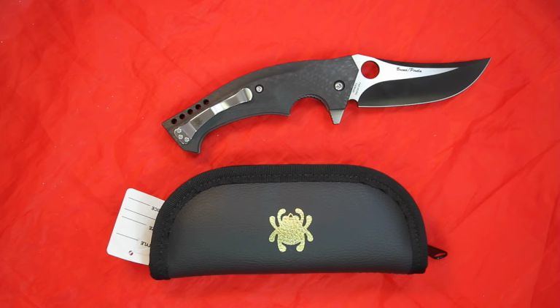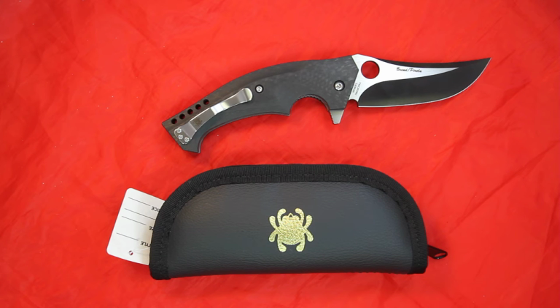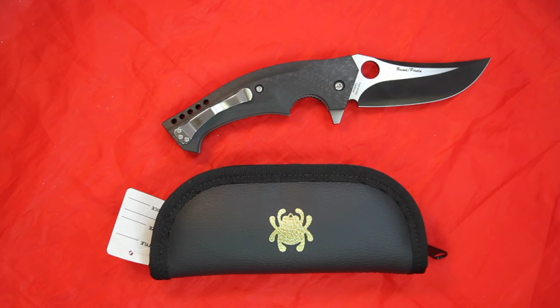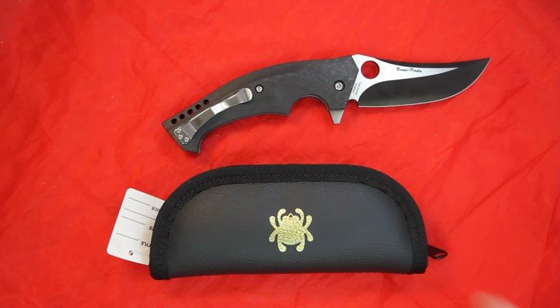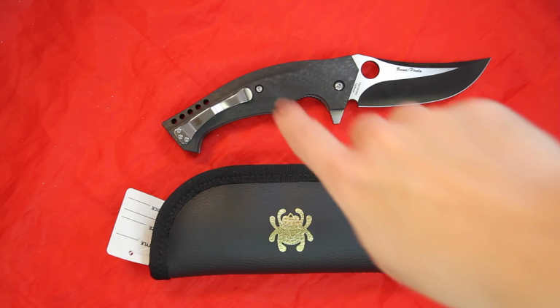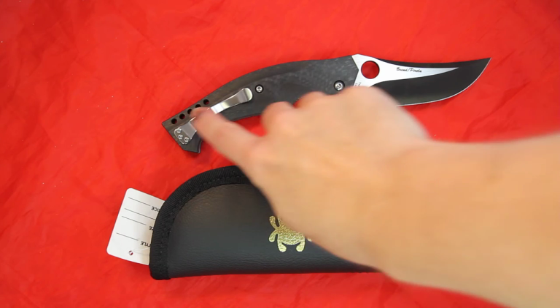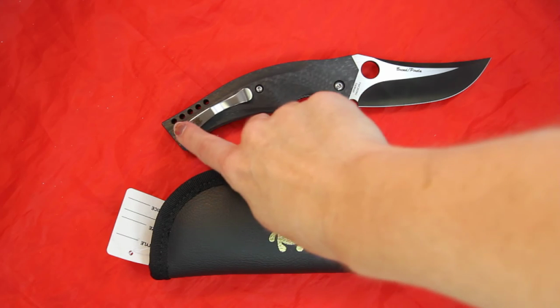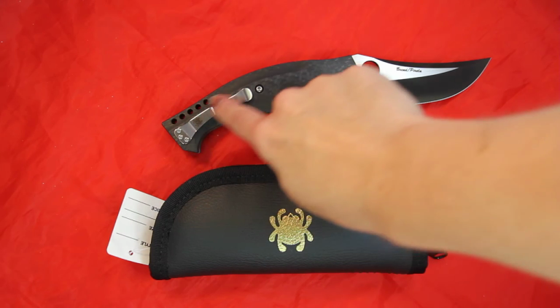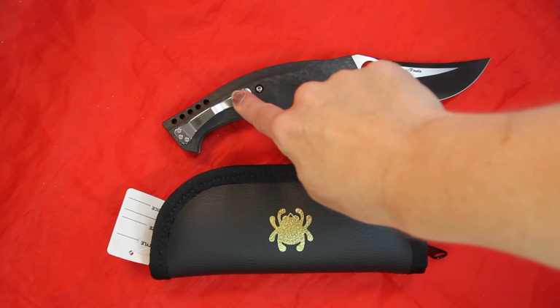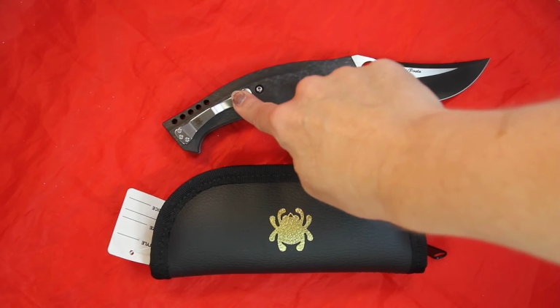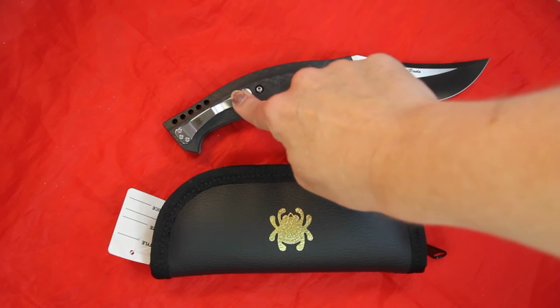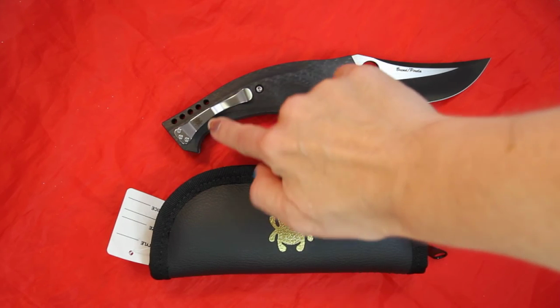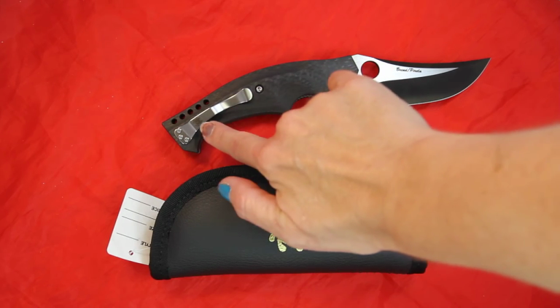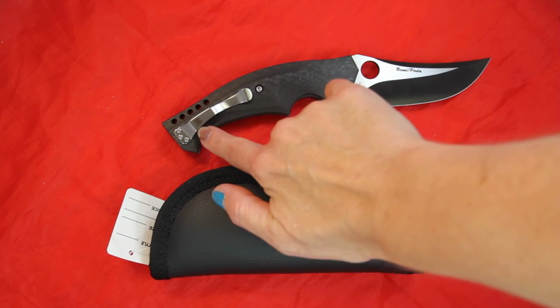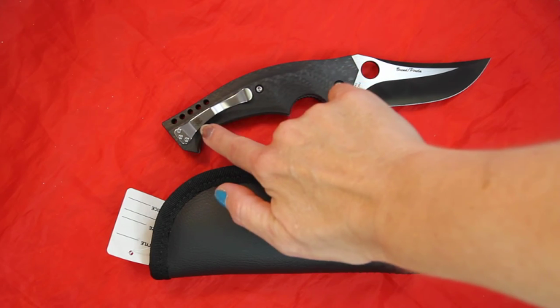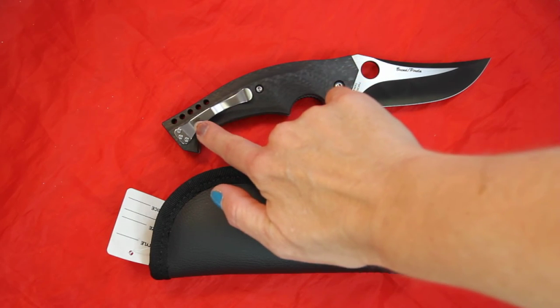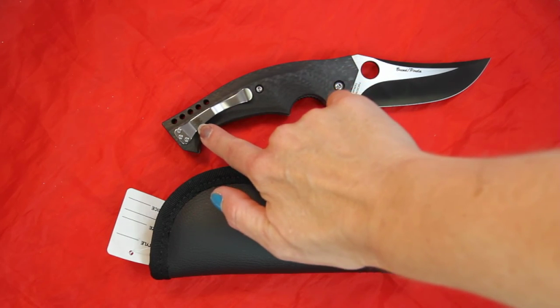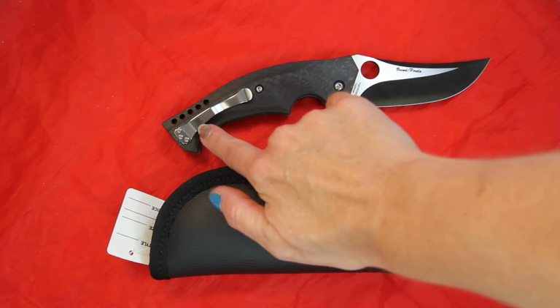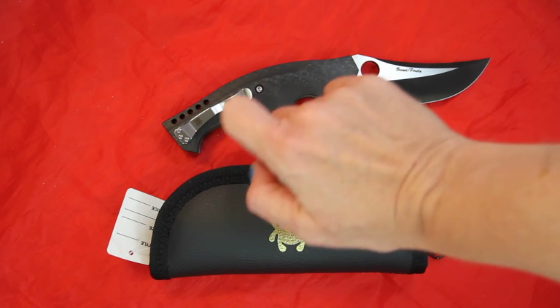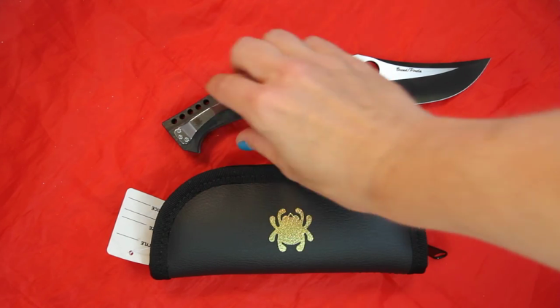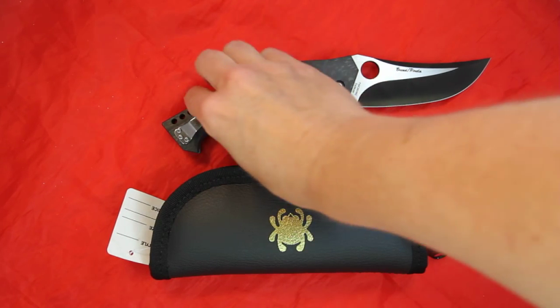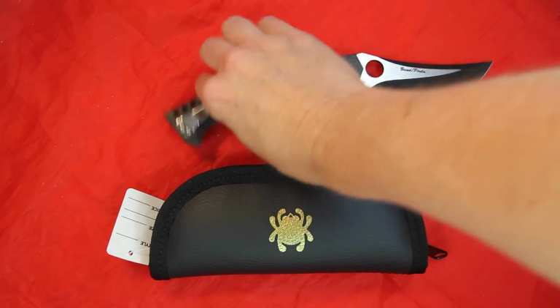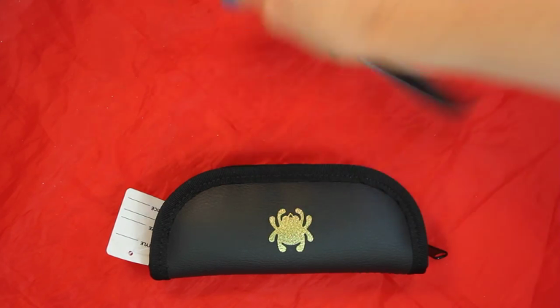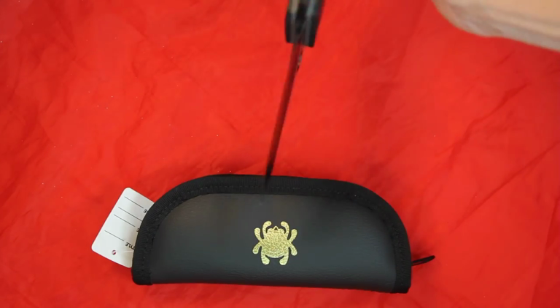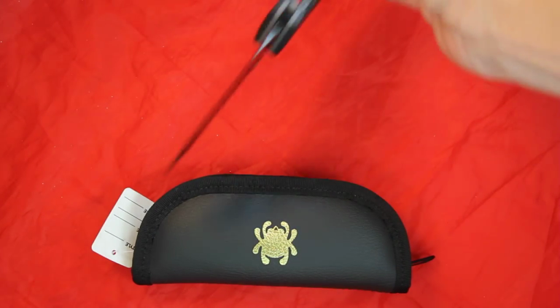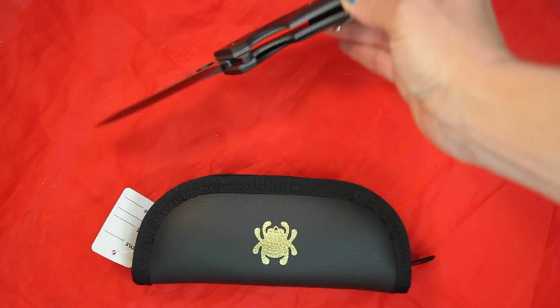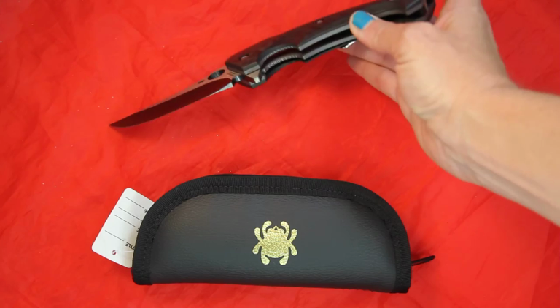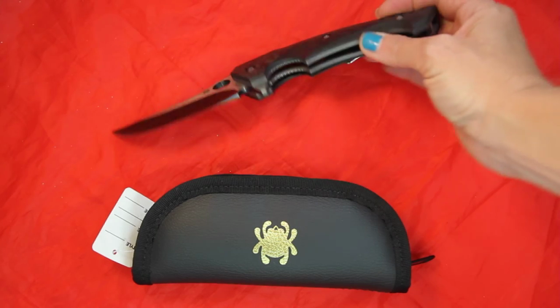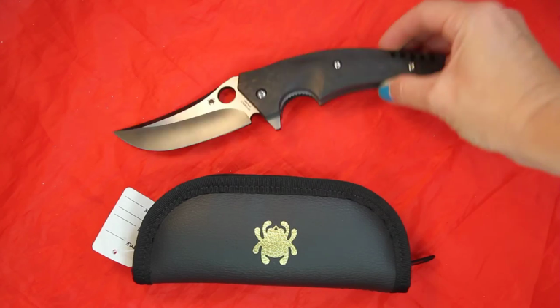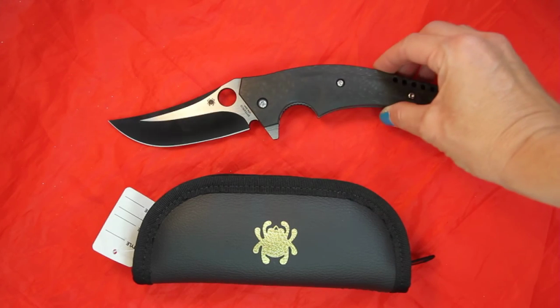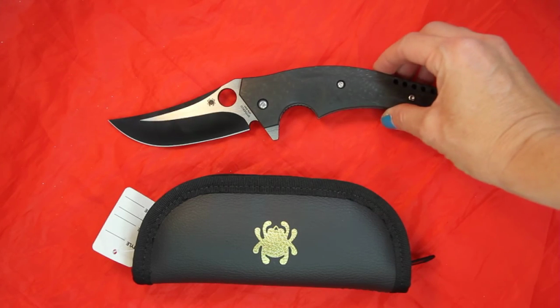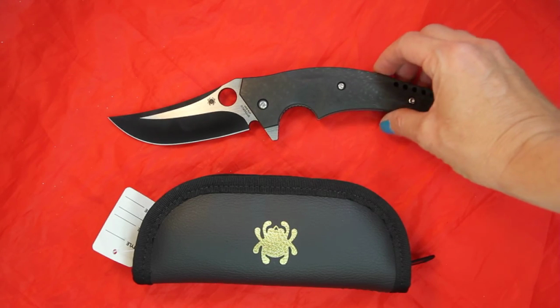You will also see the silver pocket clip that has the traditional Spyderco logo. The Spyderco logo is also engraved on the blade.